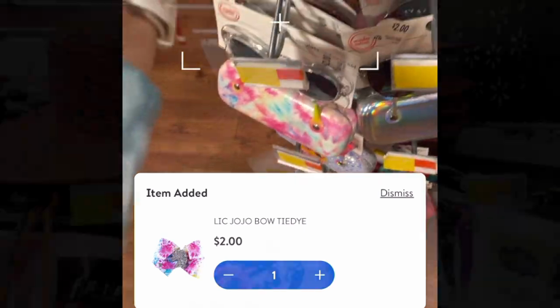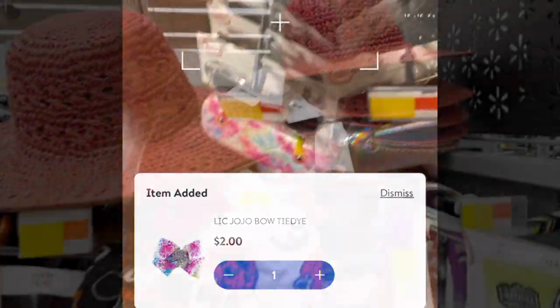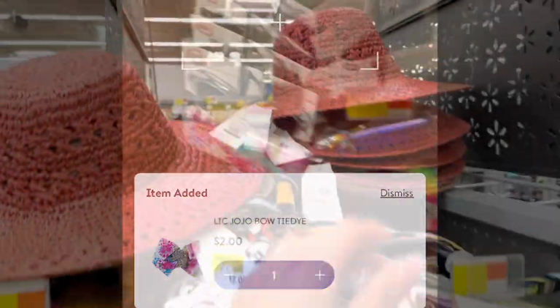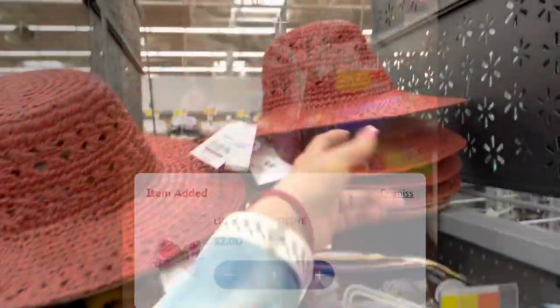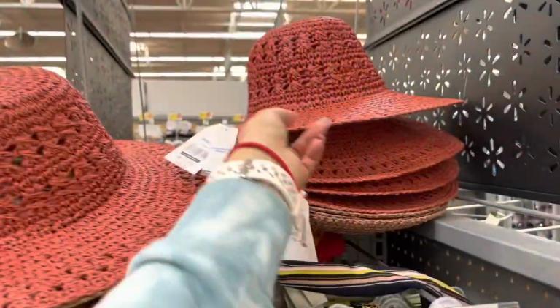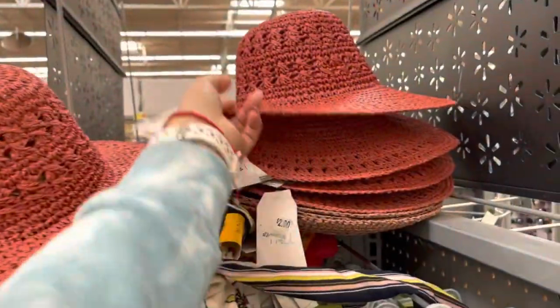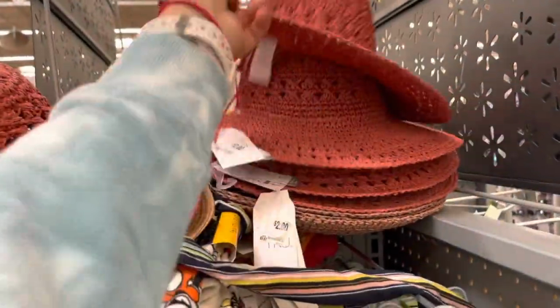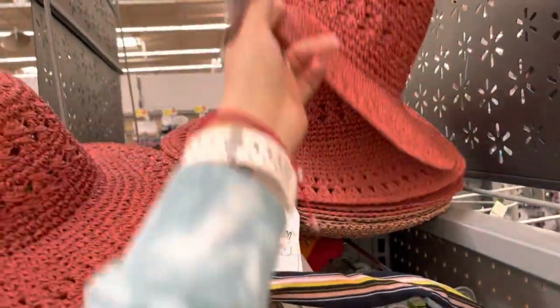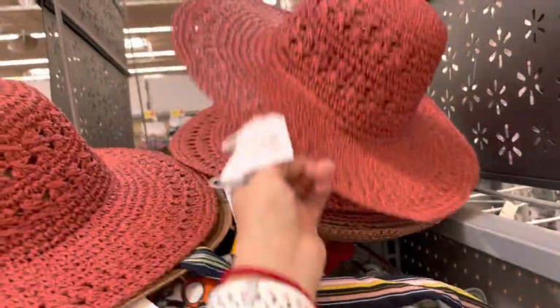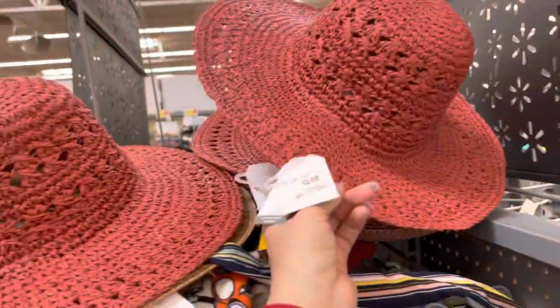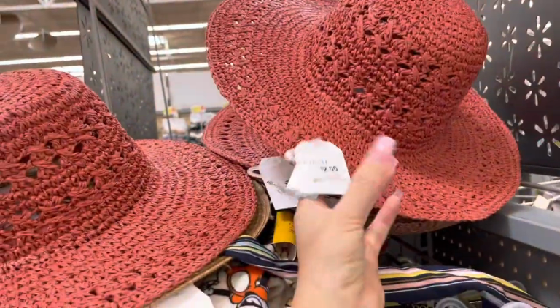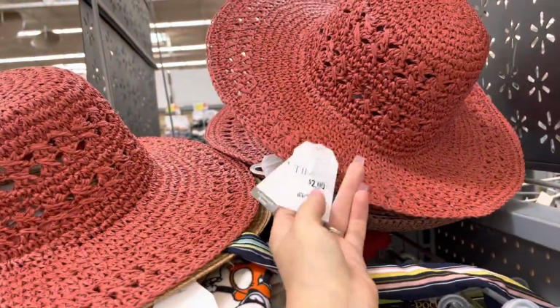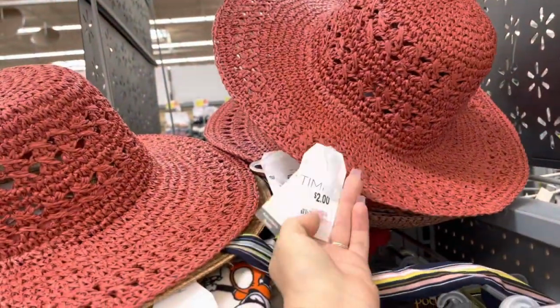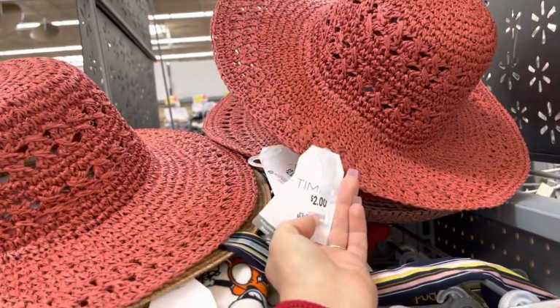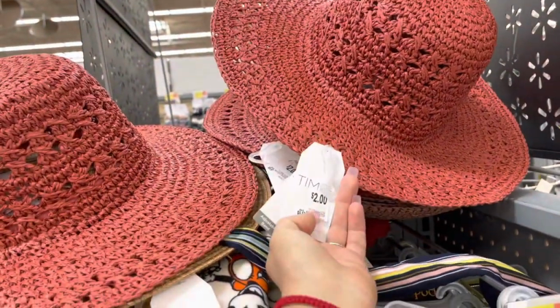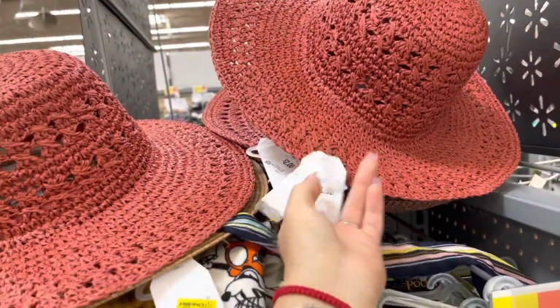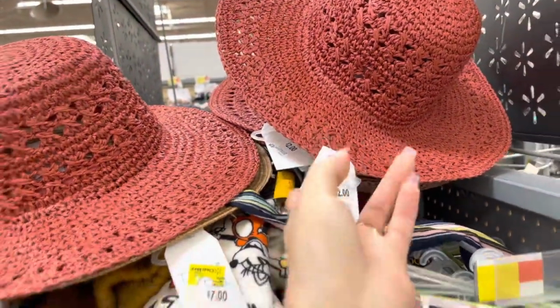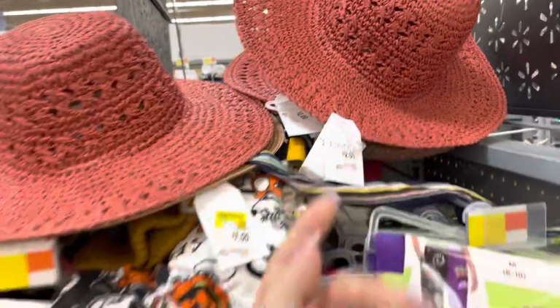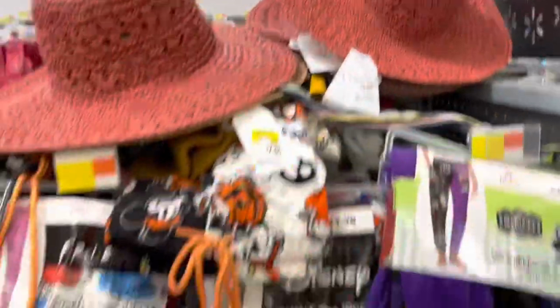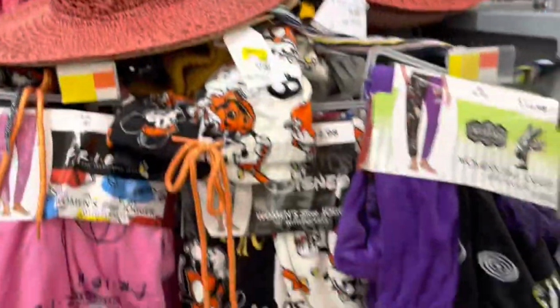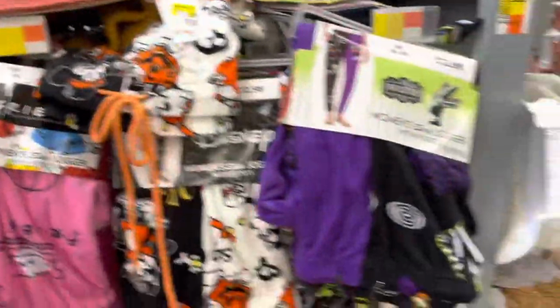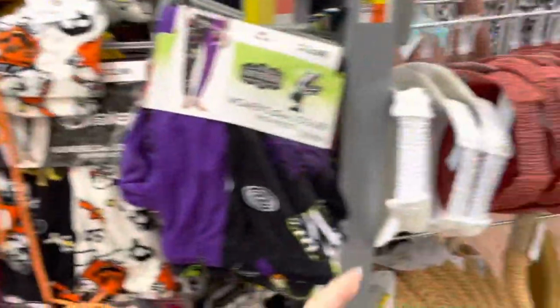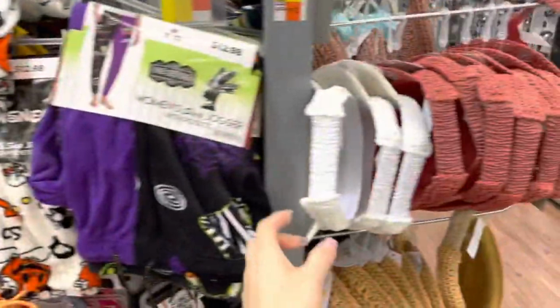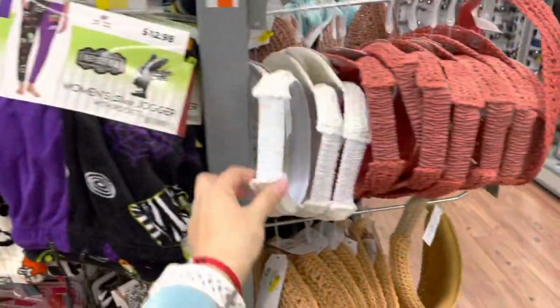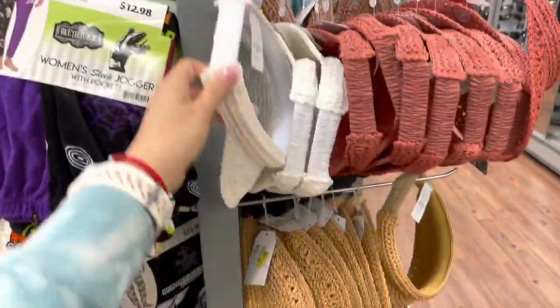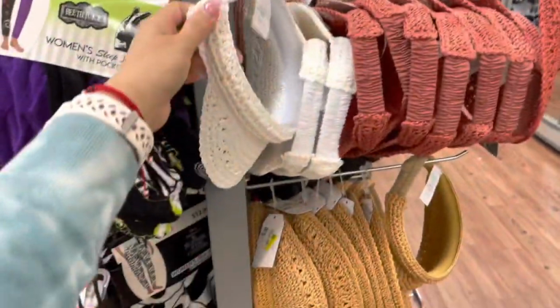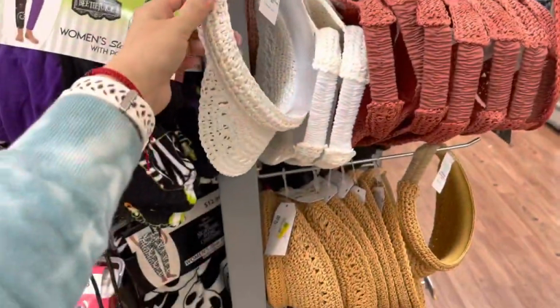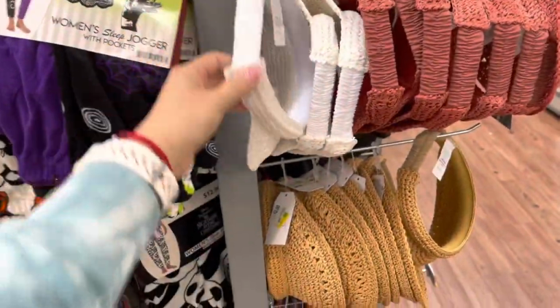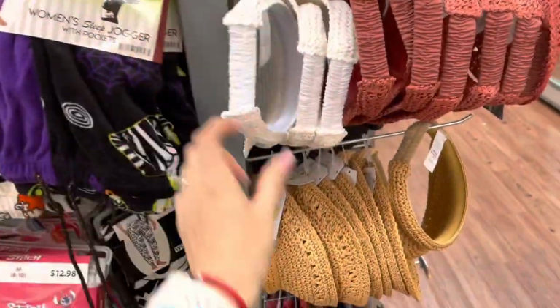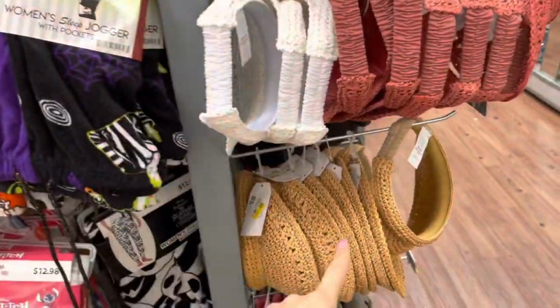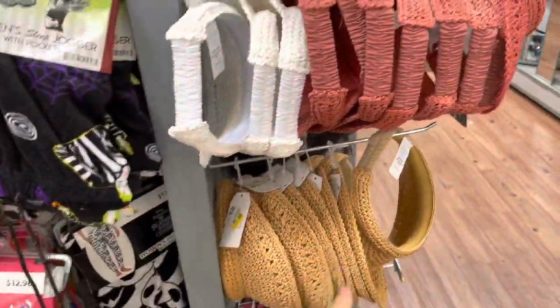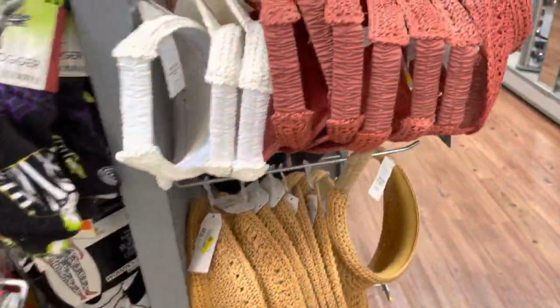This is the first store I've seen that has these. They have pants for one dollar, and they have these little visors too for one dollar each.